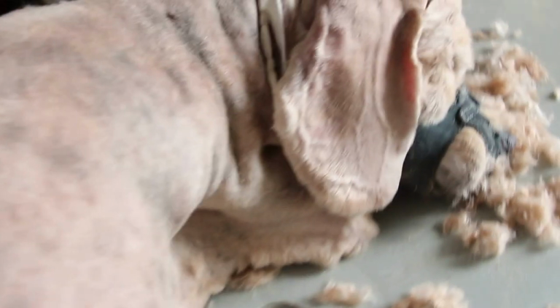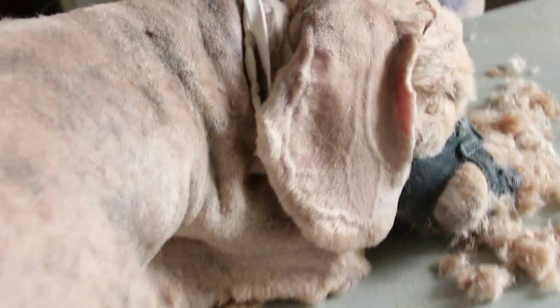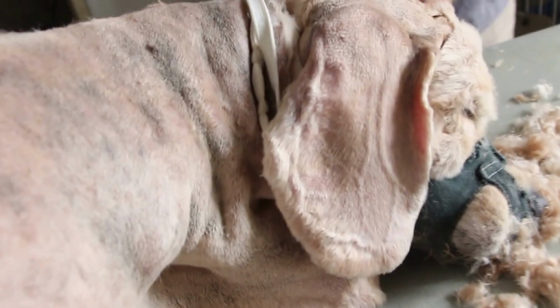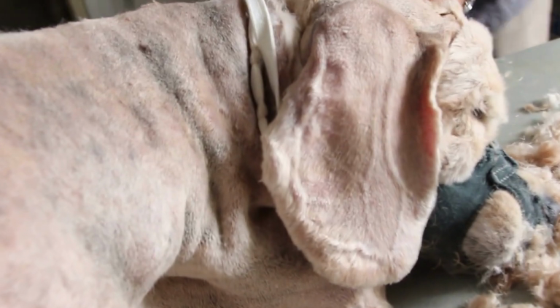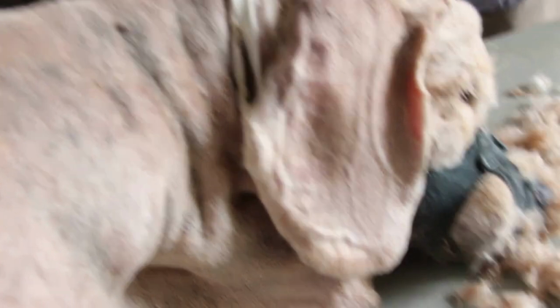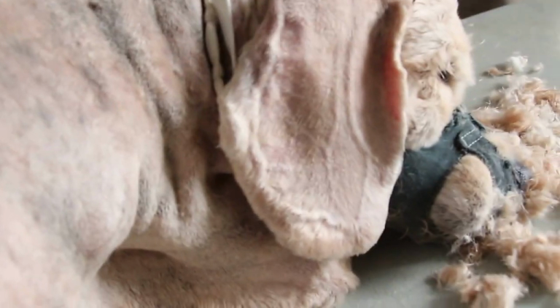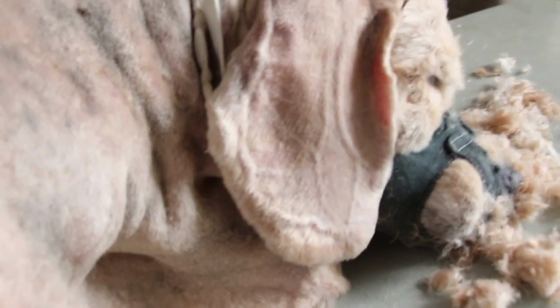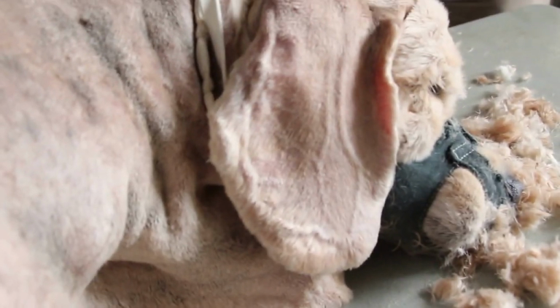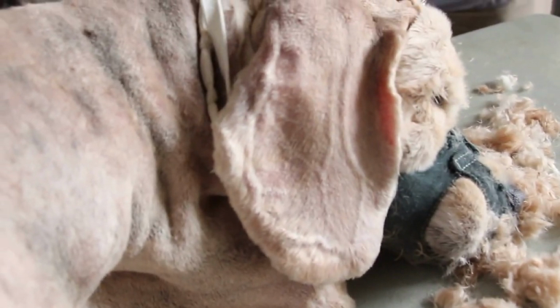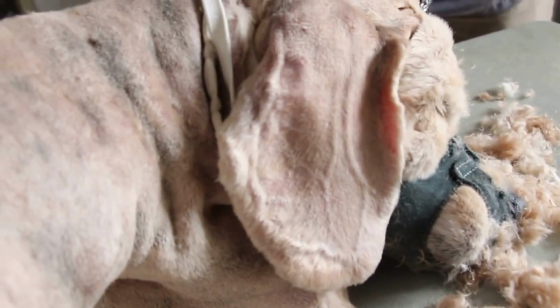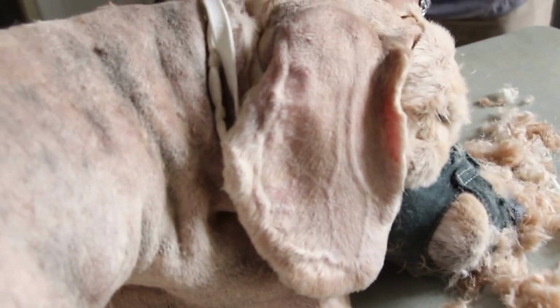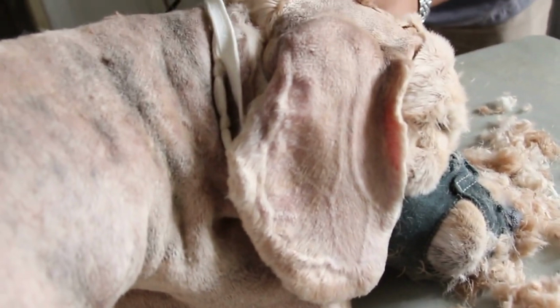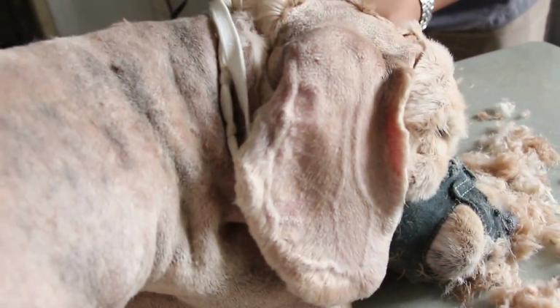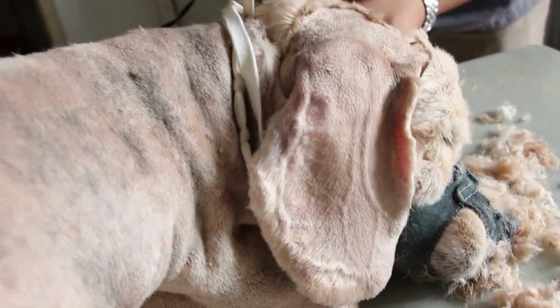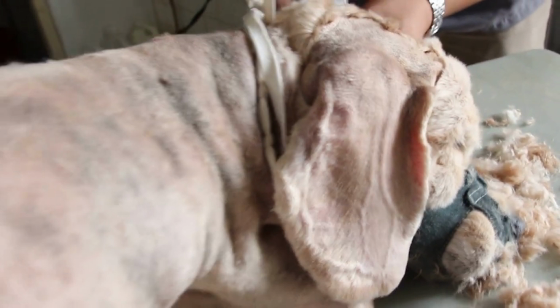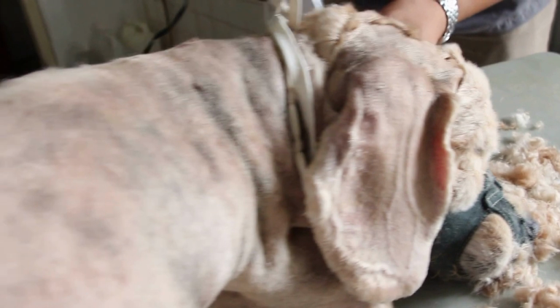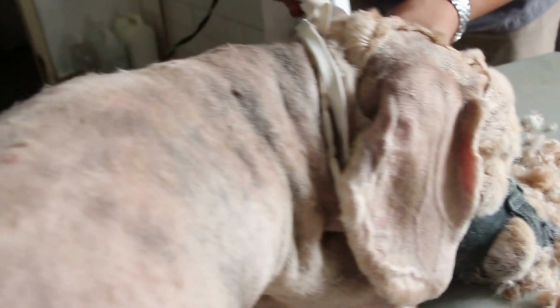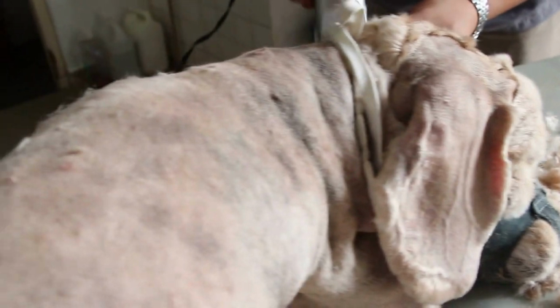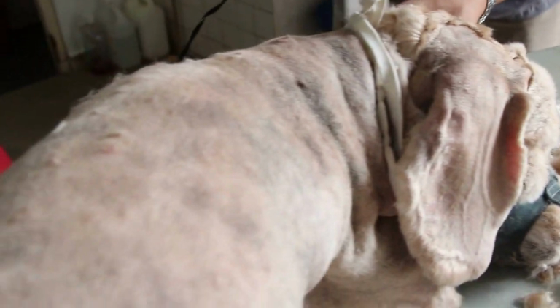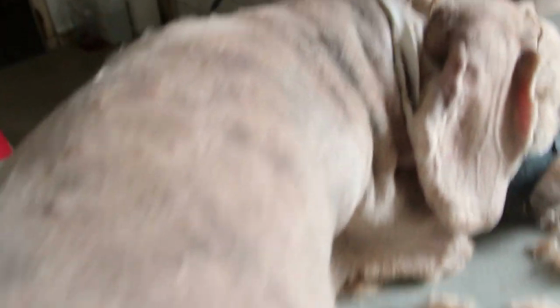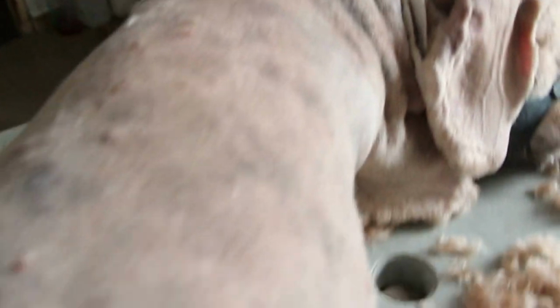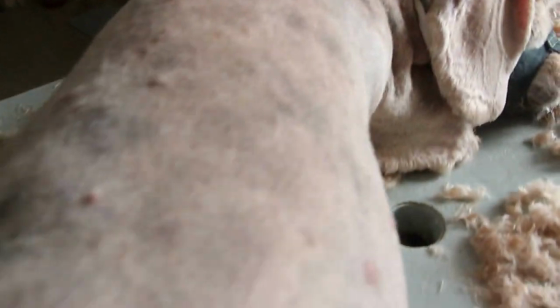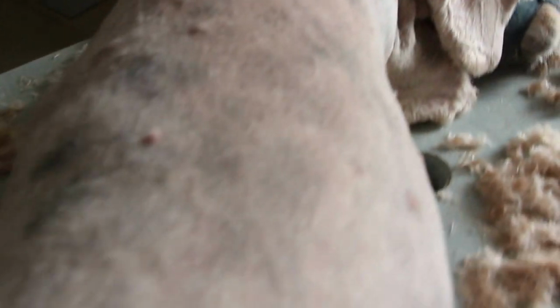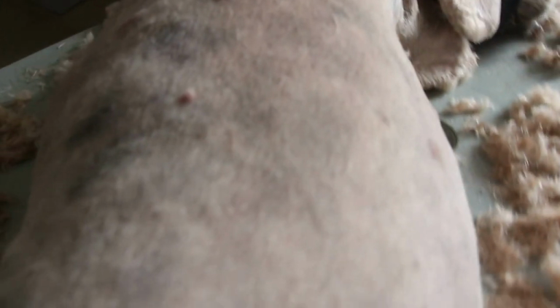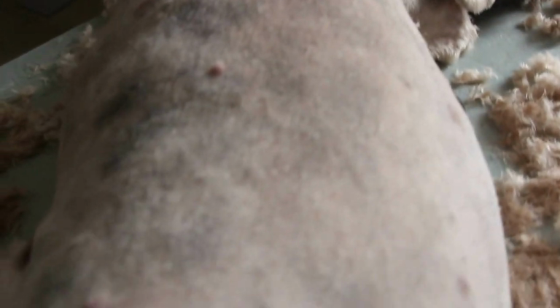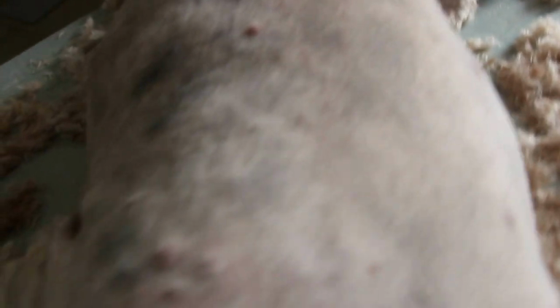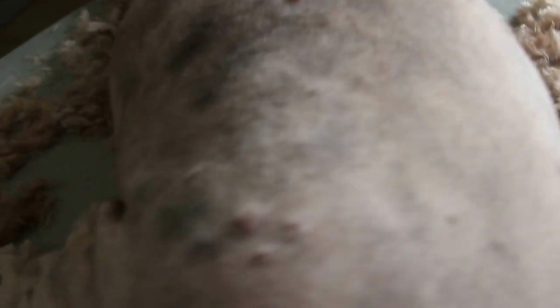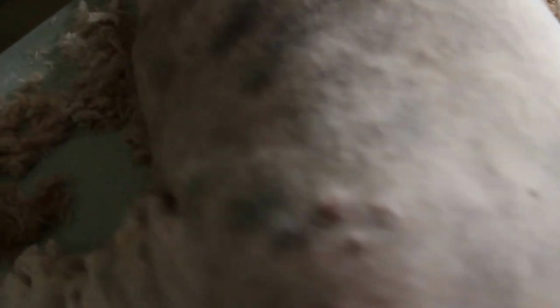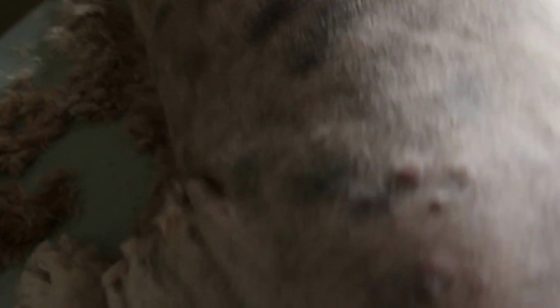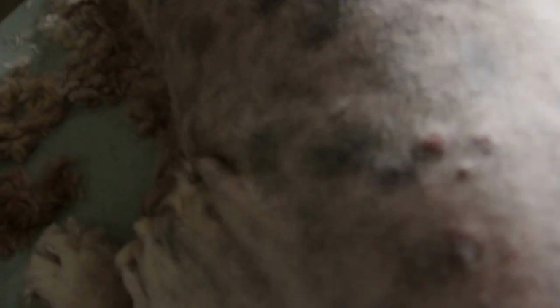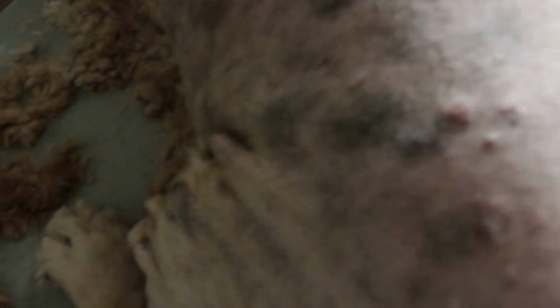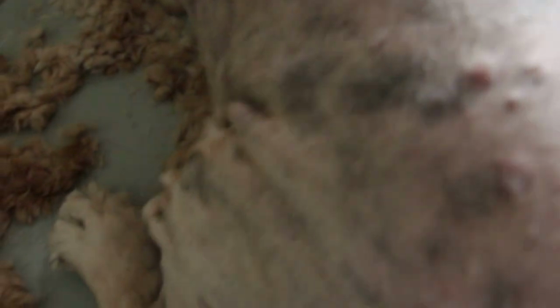This looks more like an American cocker spaniel, male, older, 10 years old, with generalized ringworm or tinea externa.